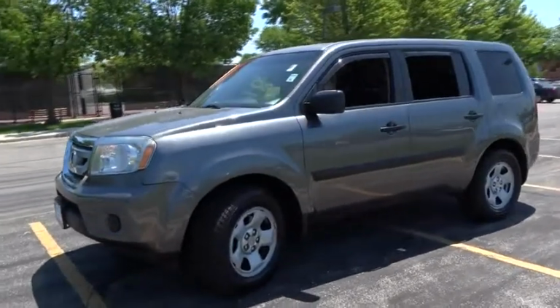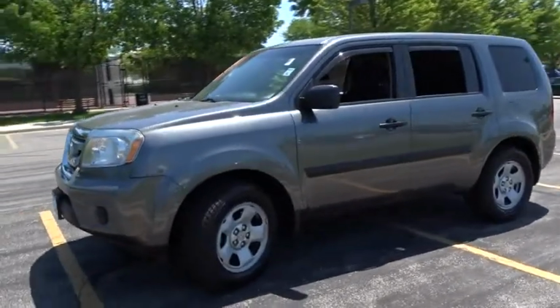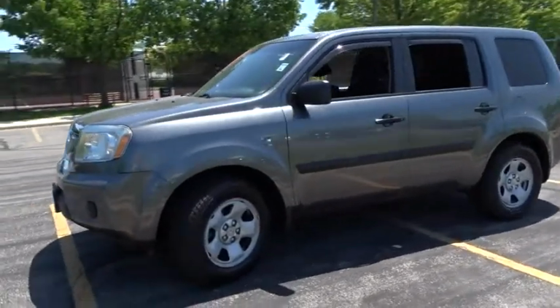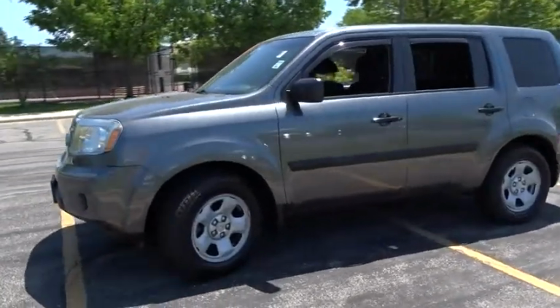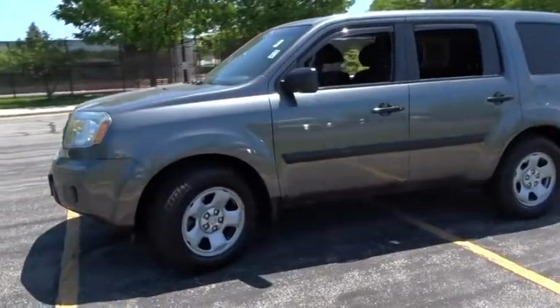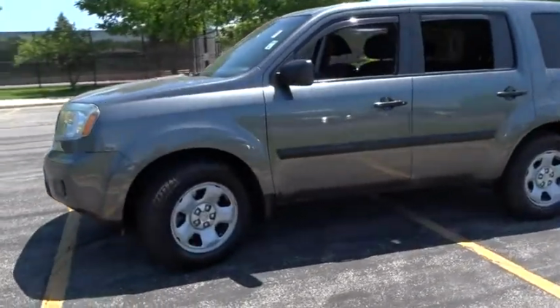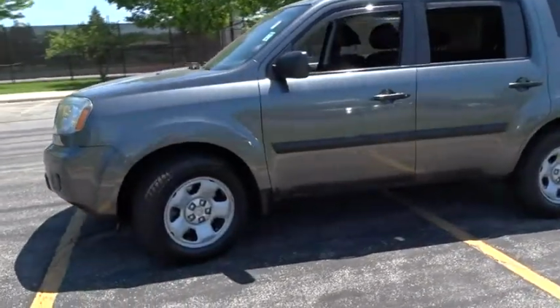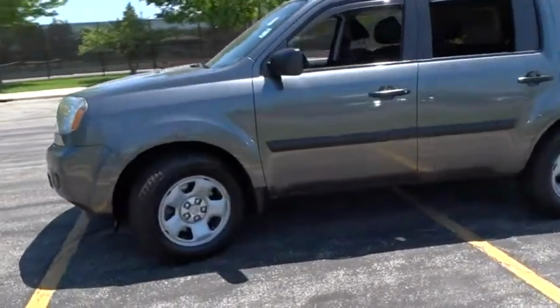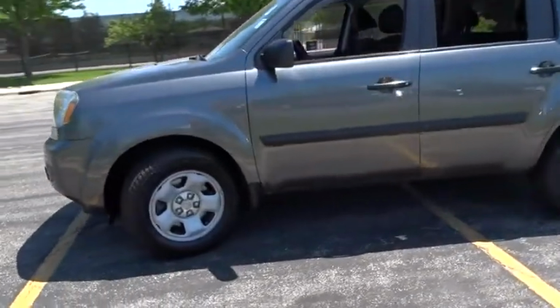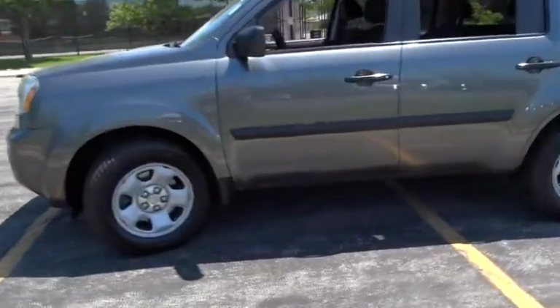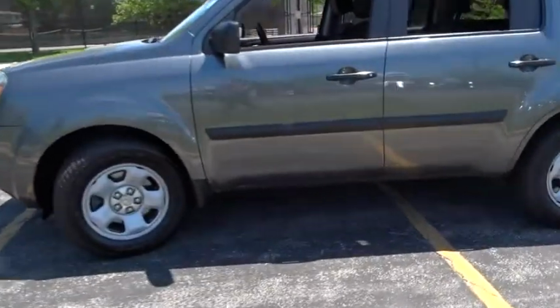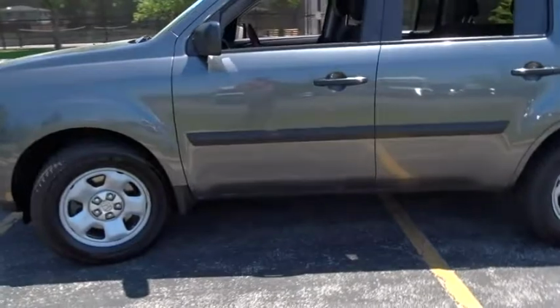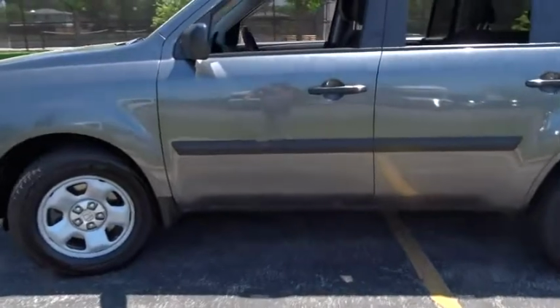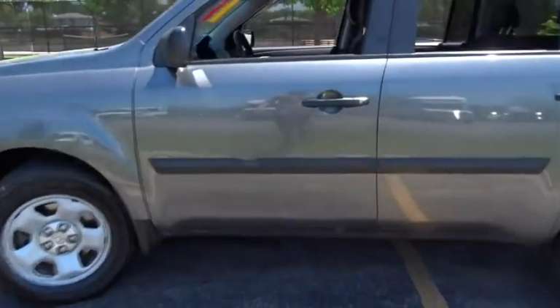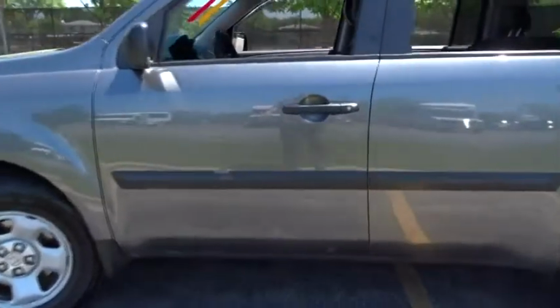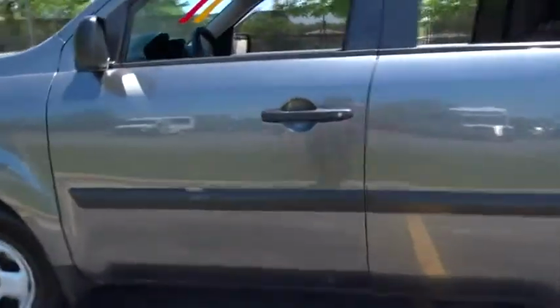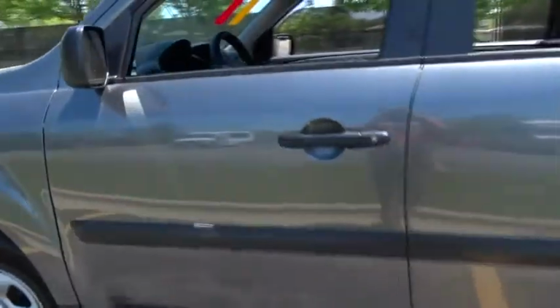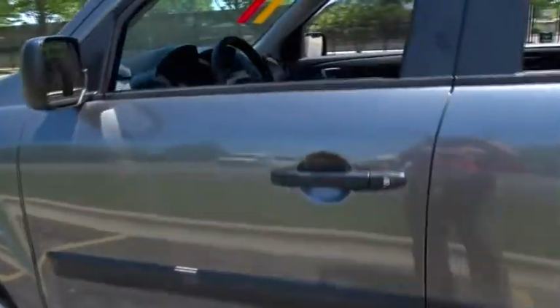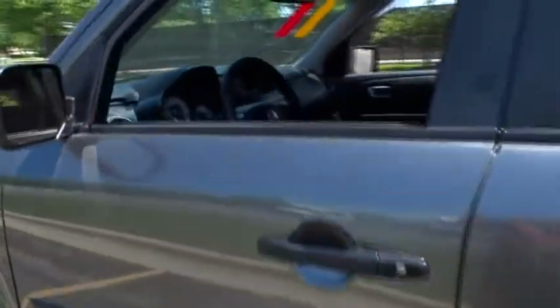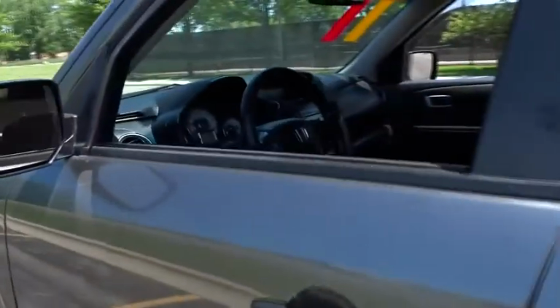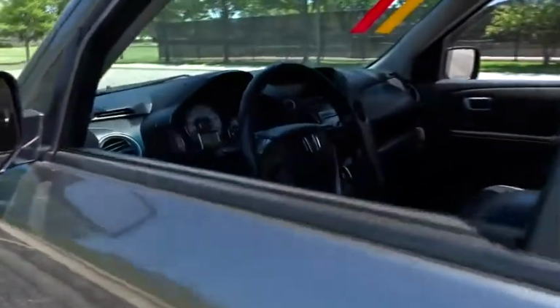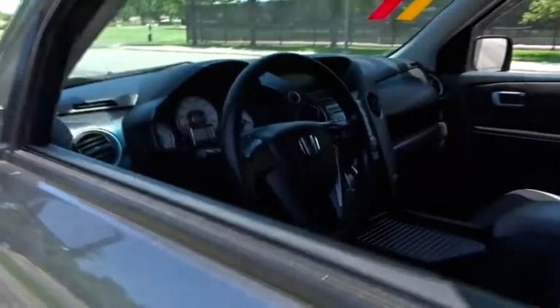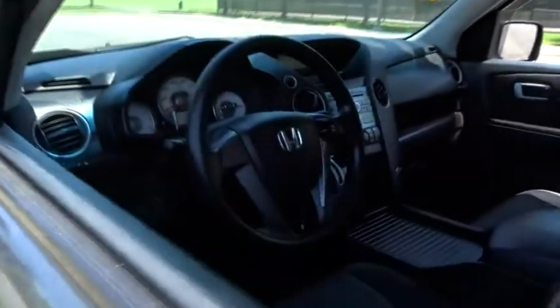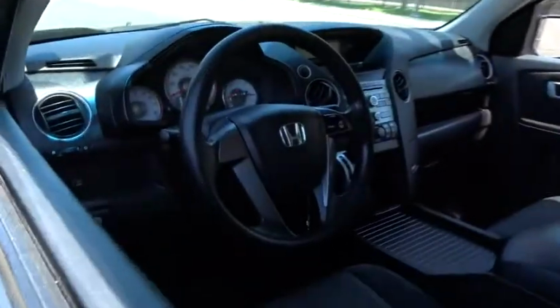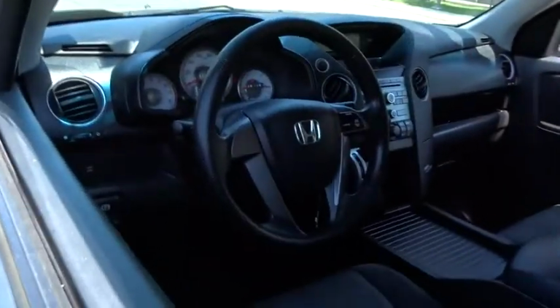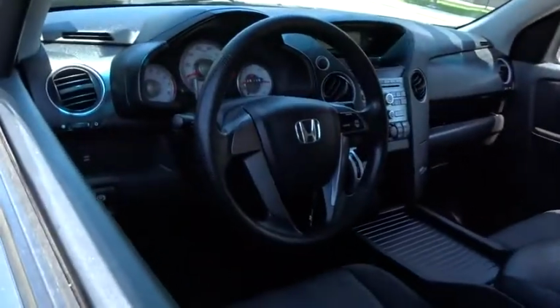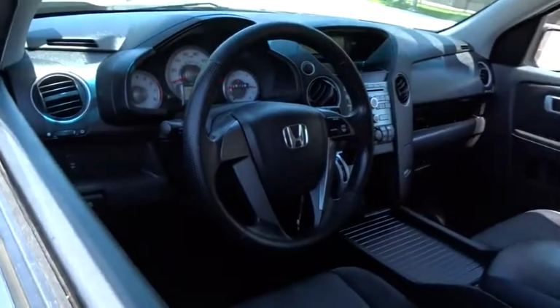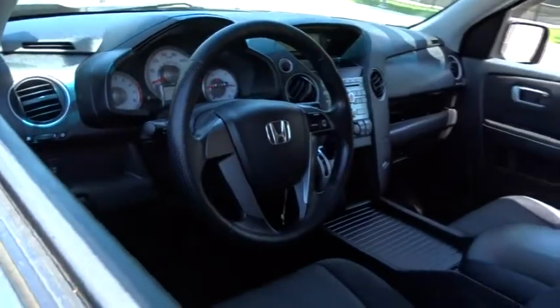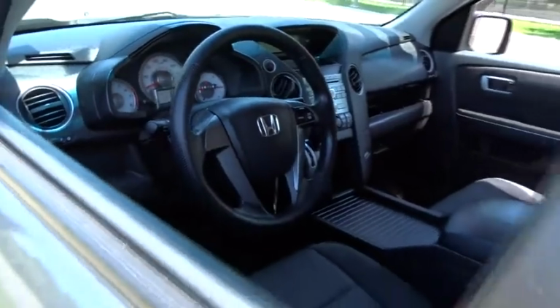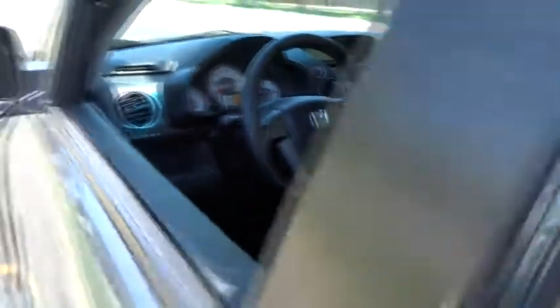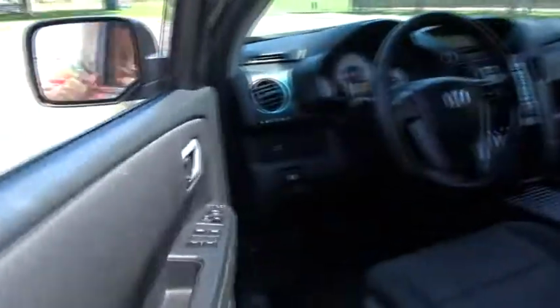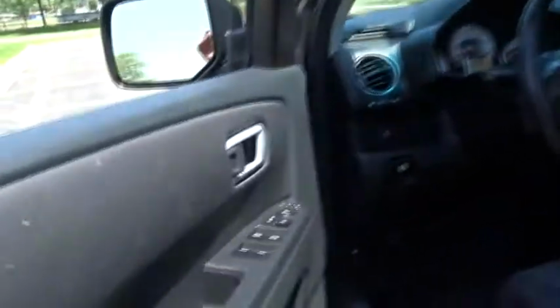Traction control. Anti-lock braking system. Keyless entry. Stability control. Tow hitch. Power steering. Adjustable steering wheel. Four-wheel drive. Cruise control. Four-wheel disc brakes.